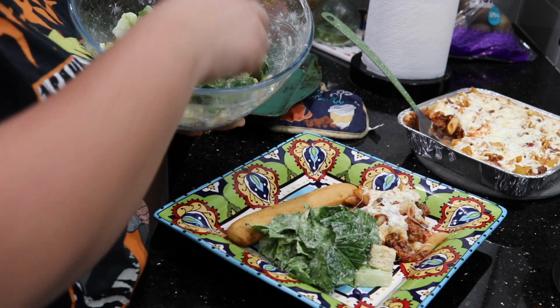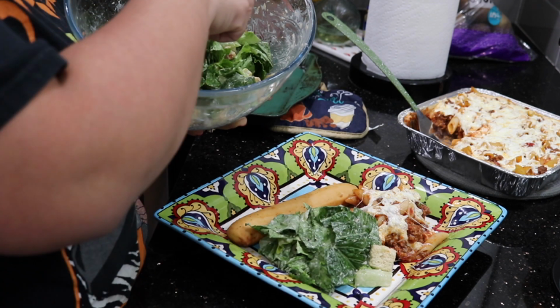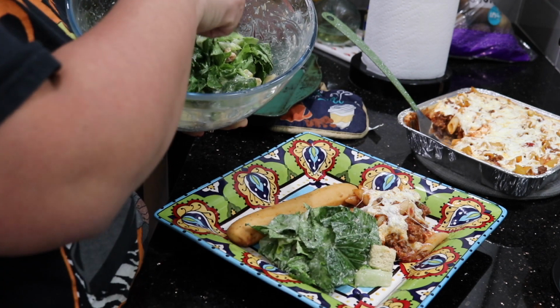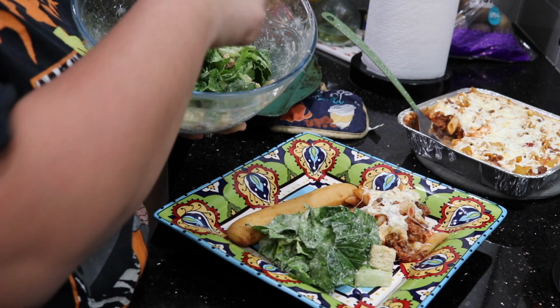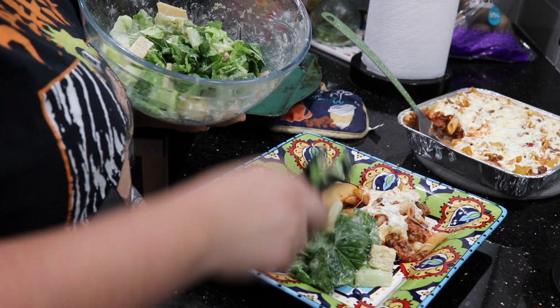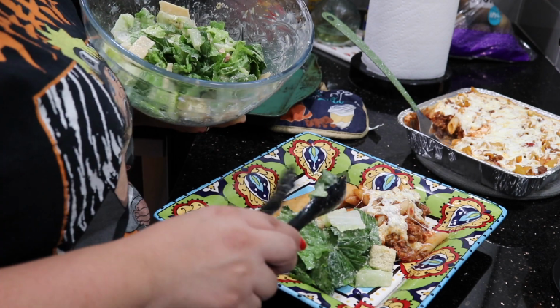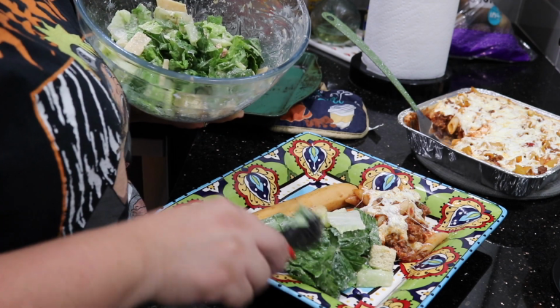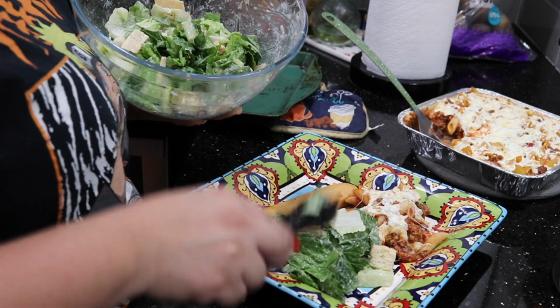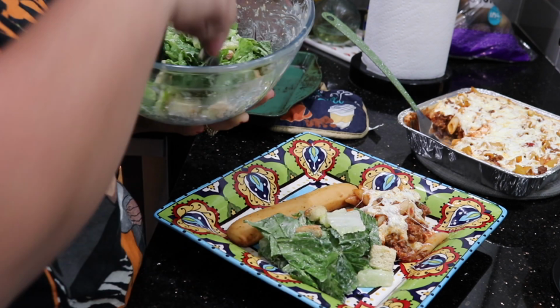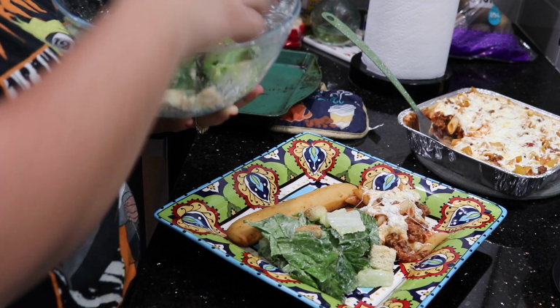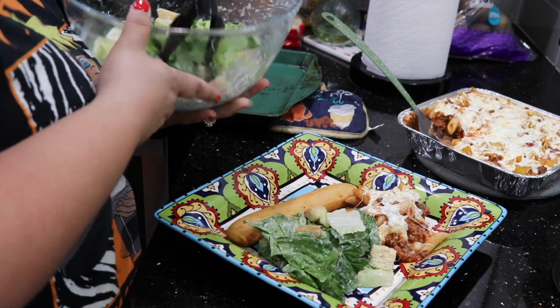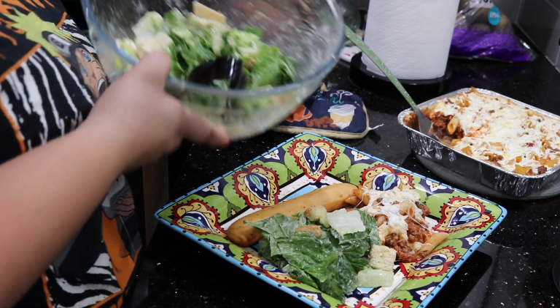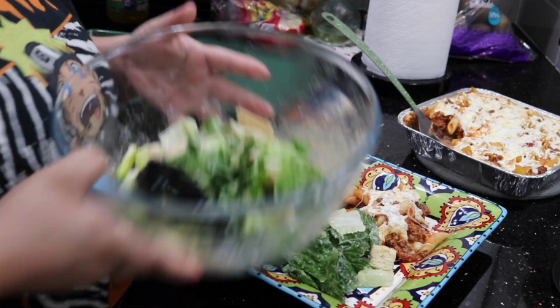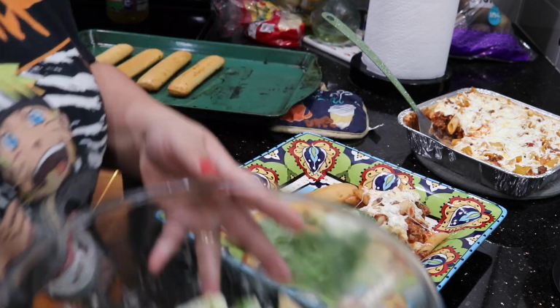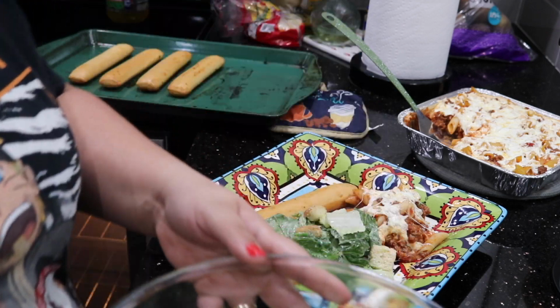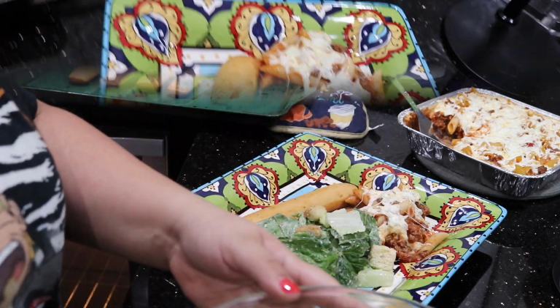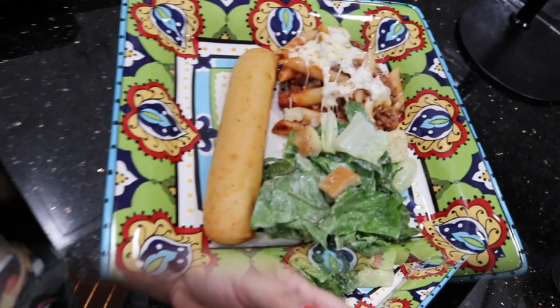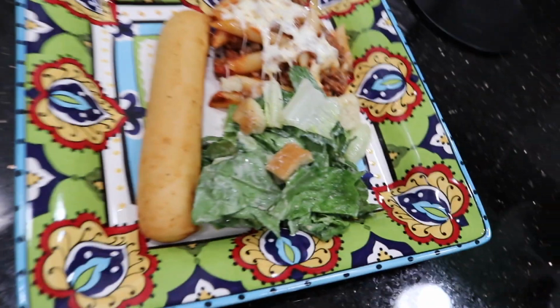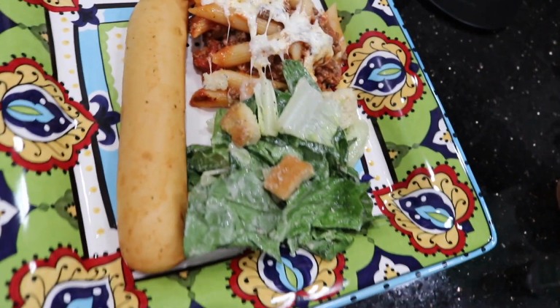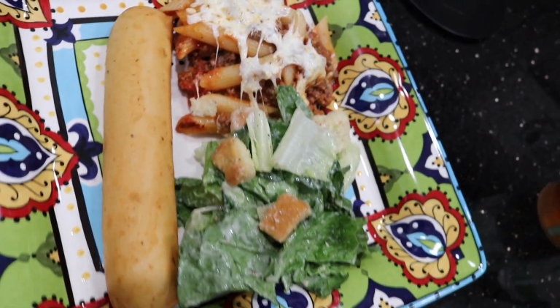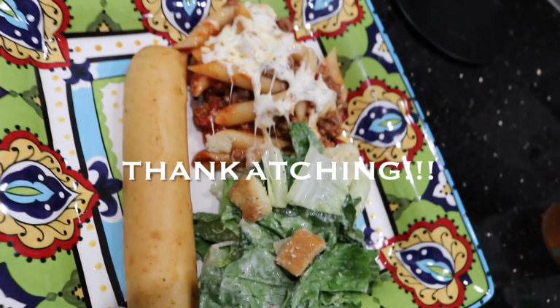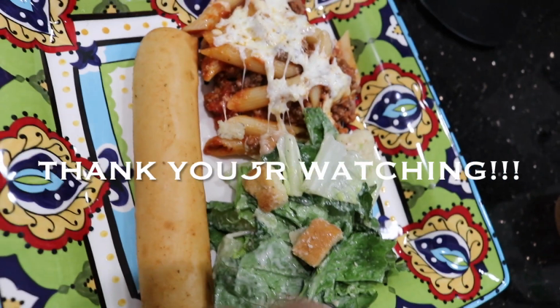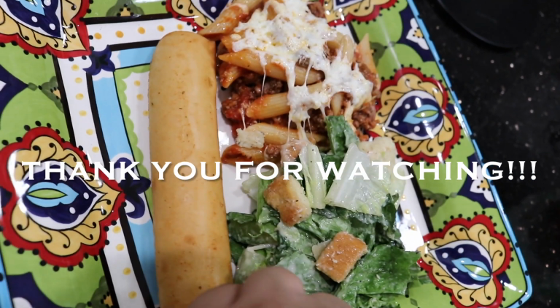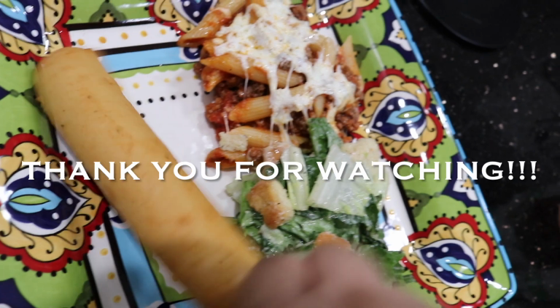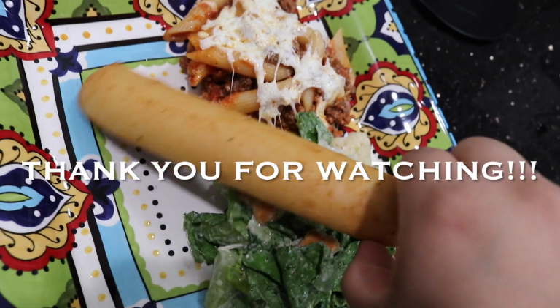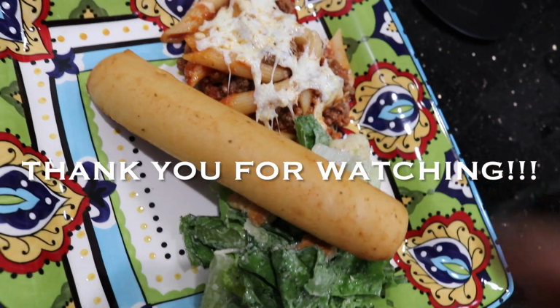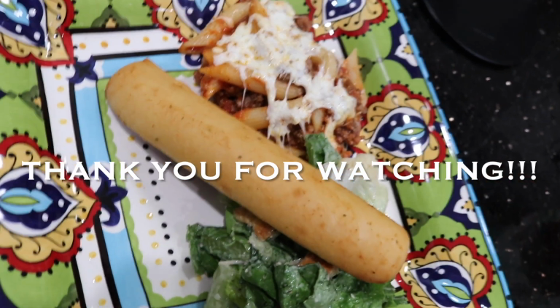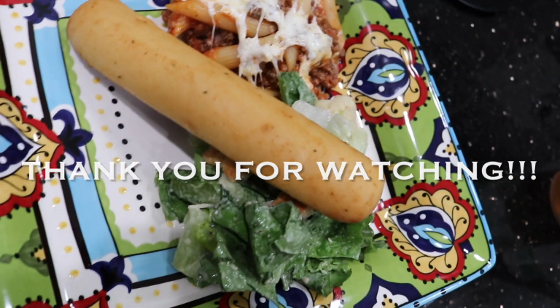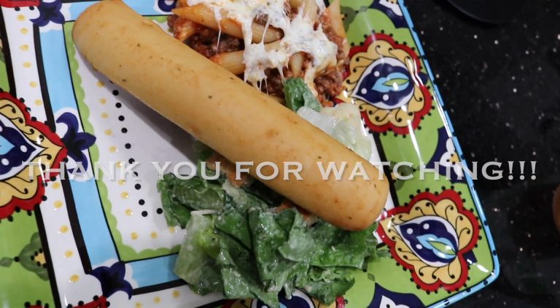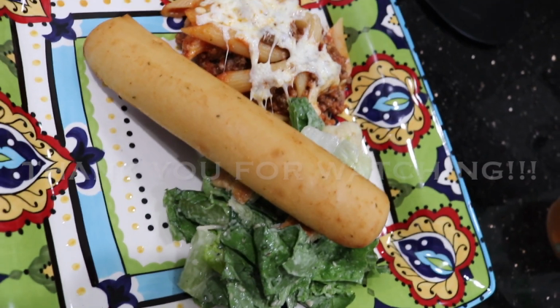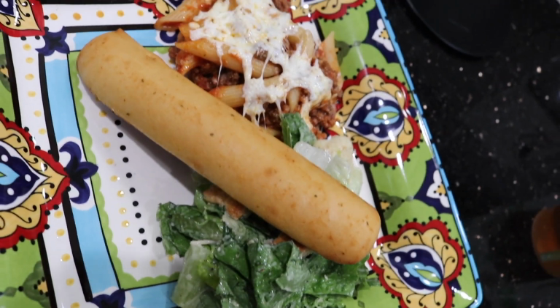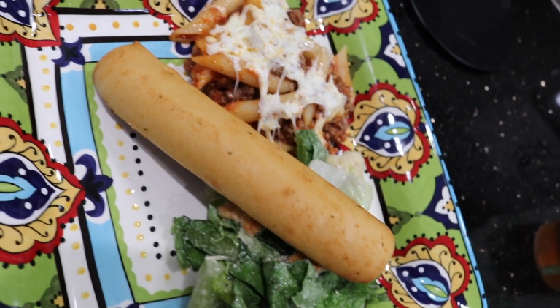And there you have it. We have our pasta dish, our side salad, and our breadstick all plated — nice and good, so pretty. Thank you guys for joining me and I'll see you guys on the next one.